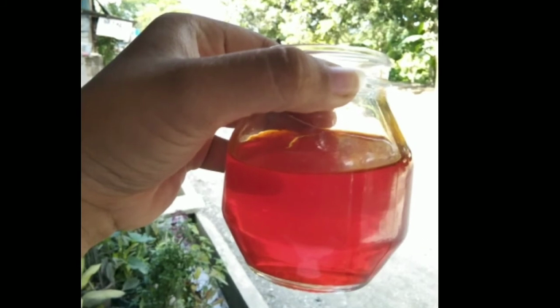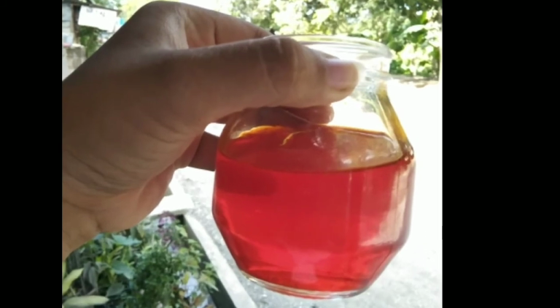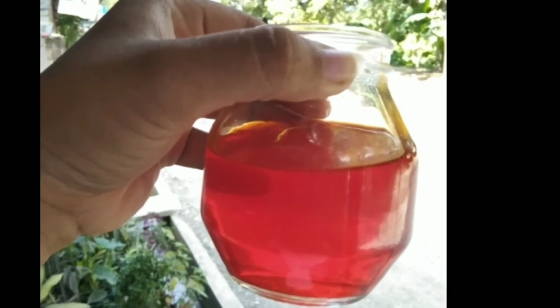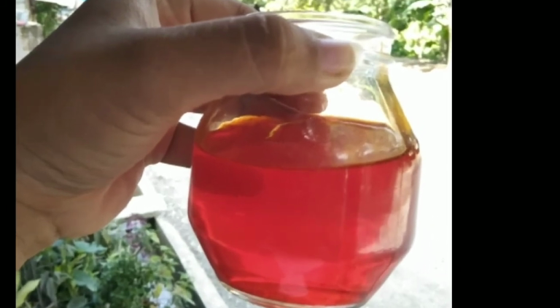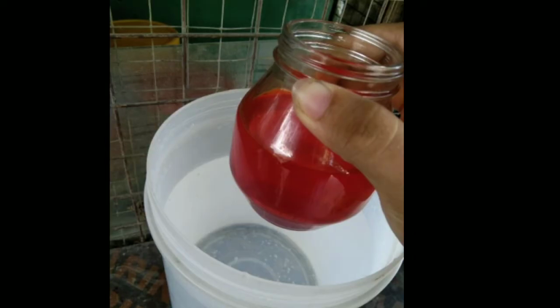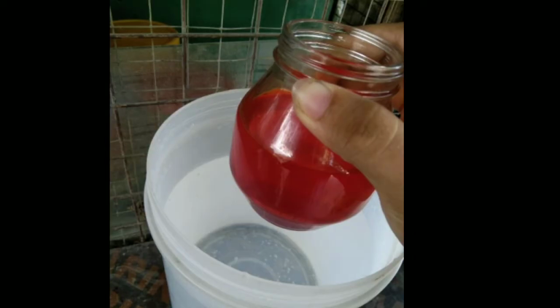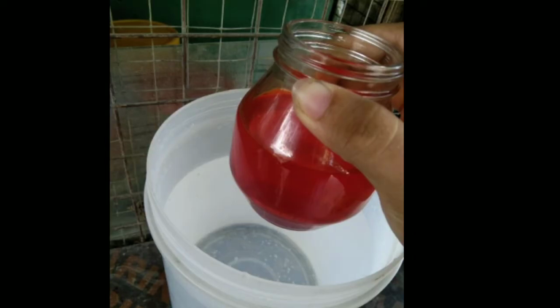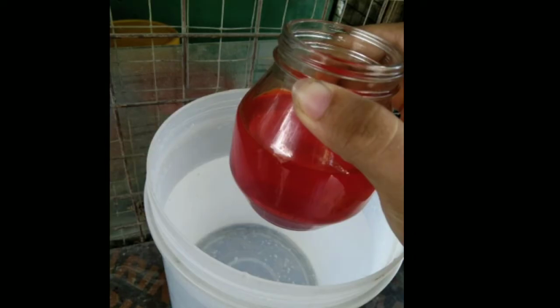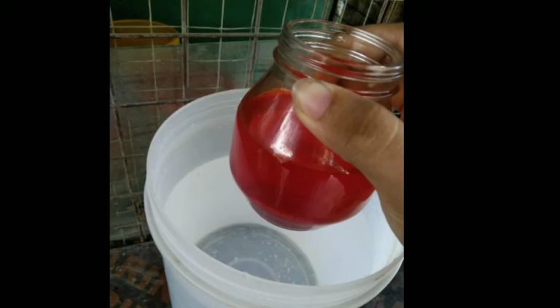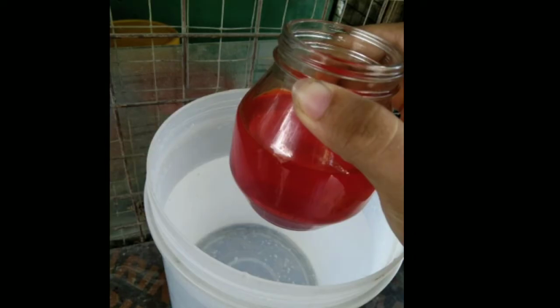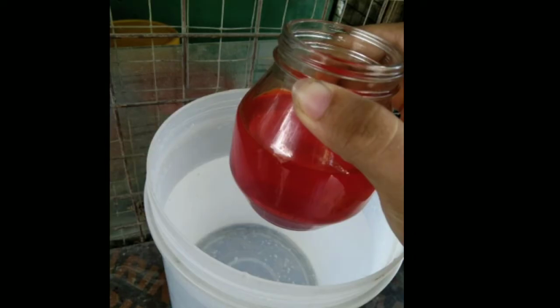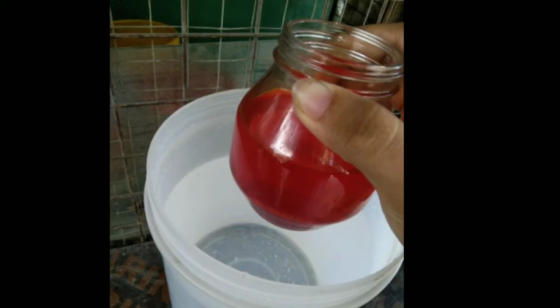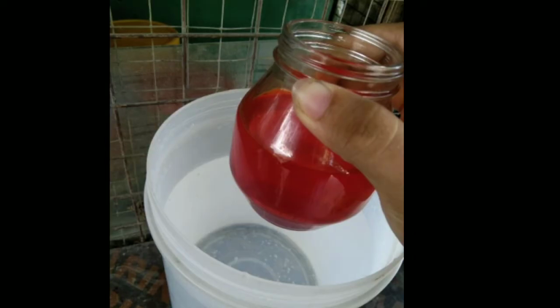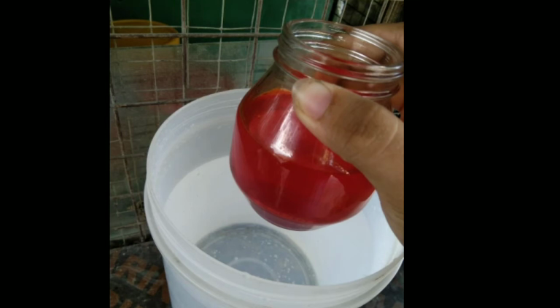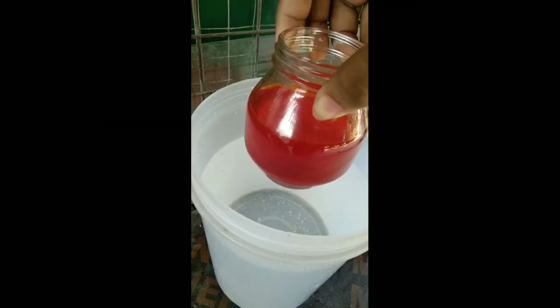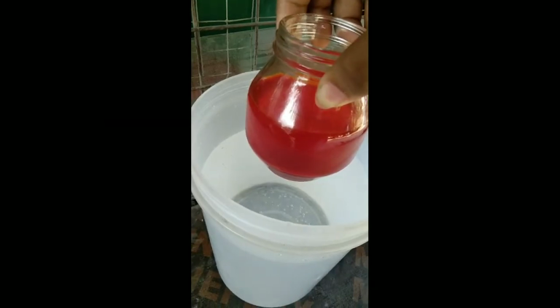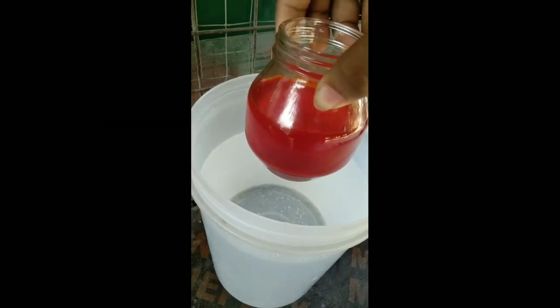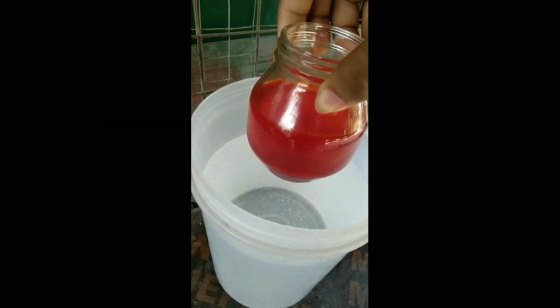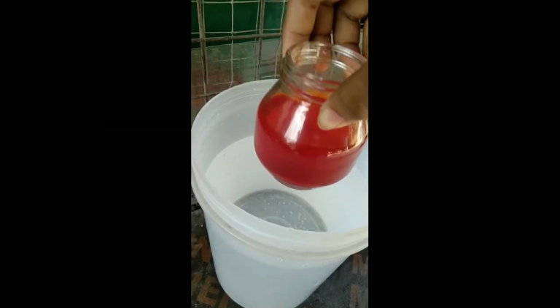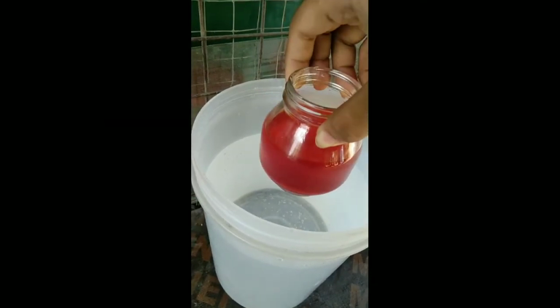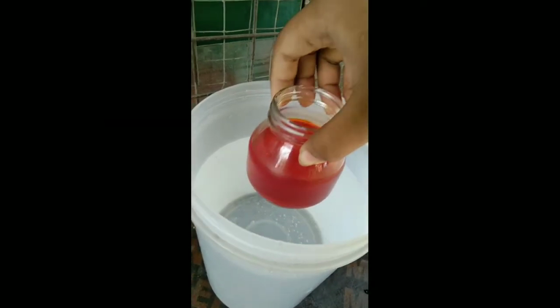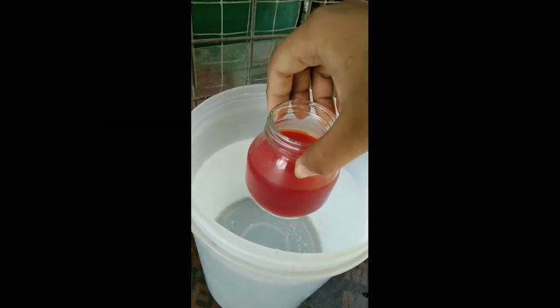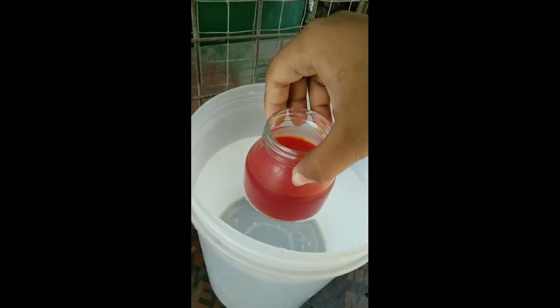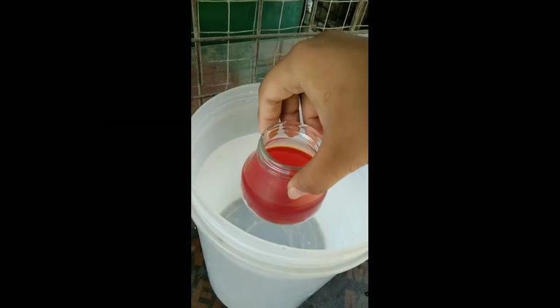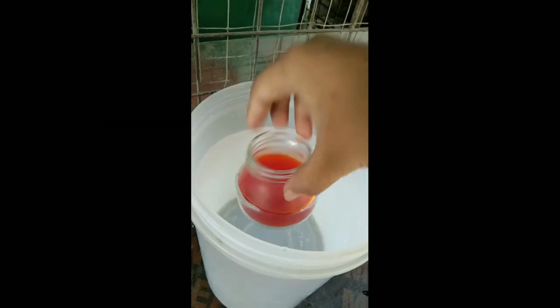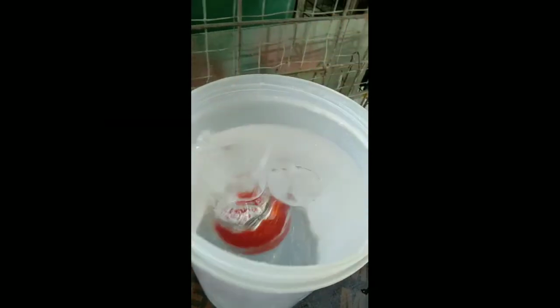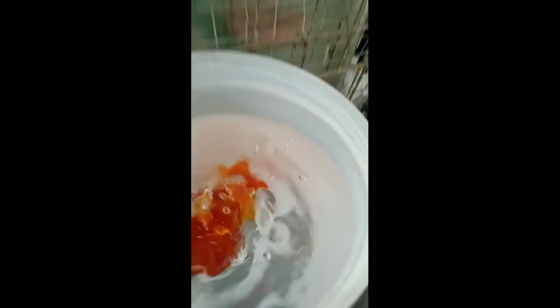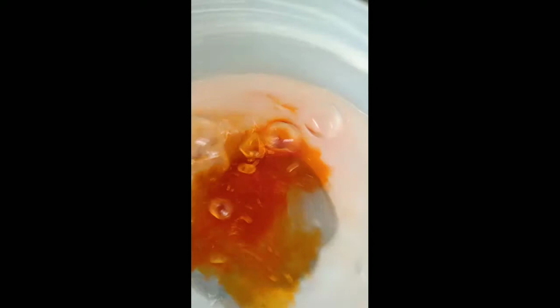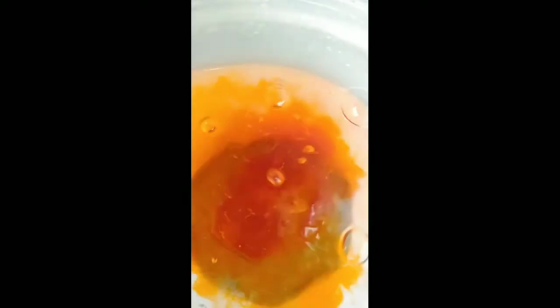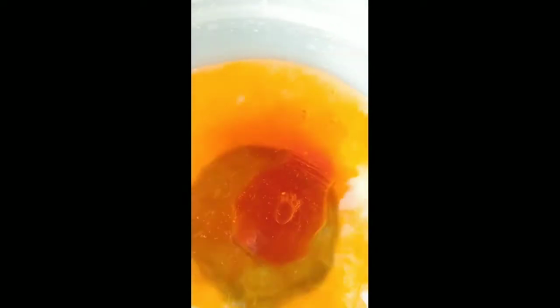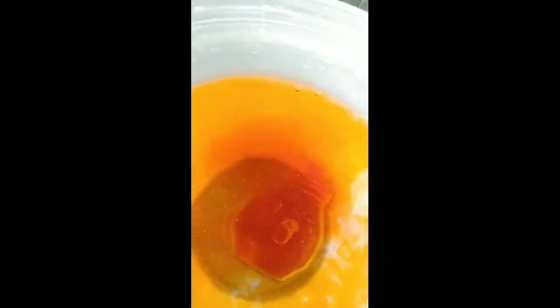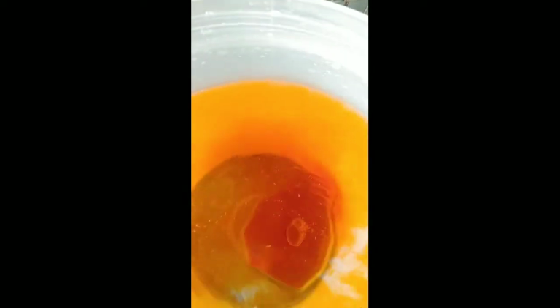Pour tap water inside the wide, big mounted bottle. Place the small bottle inside the wide, big mounted bottle and let the food color spread out.